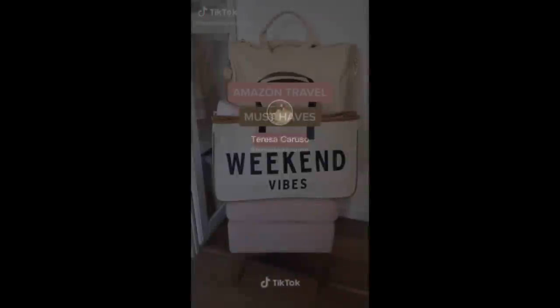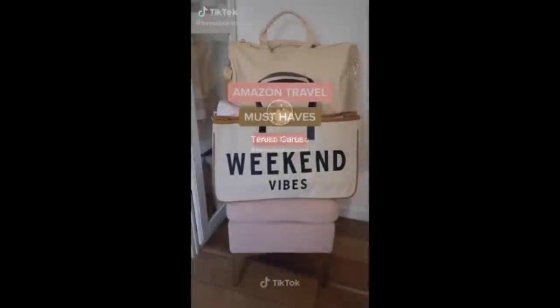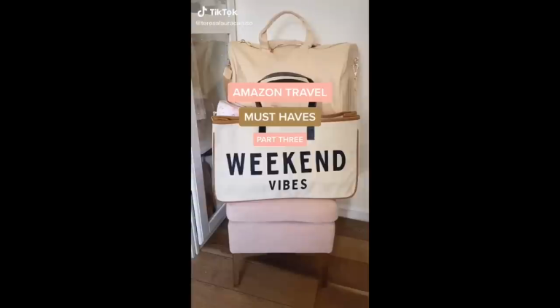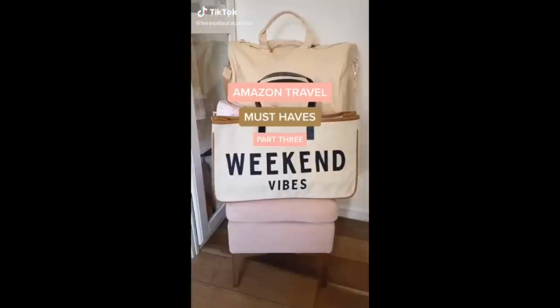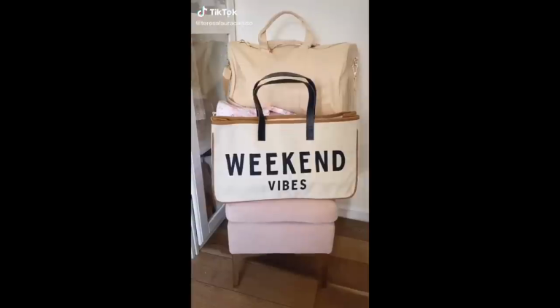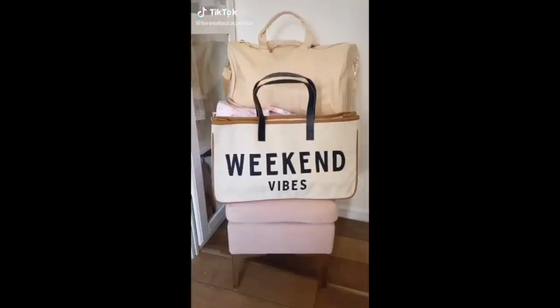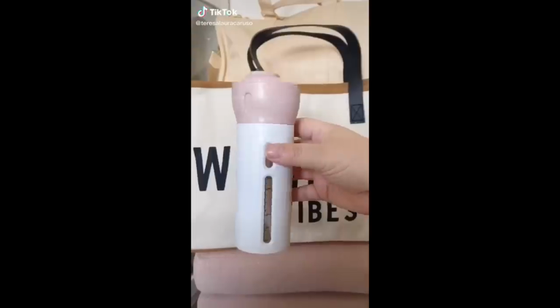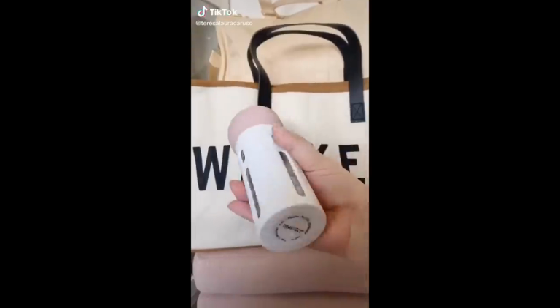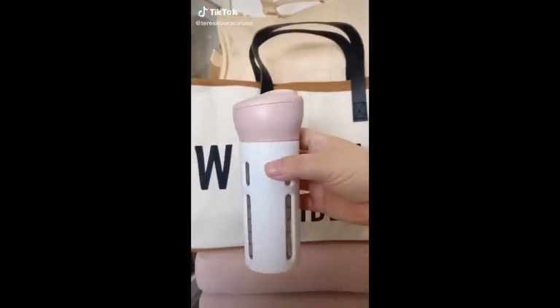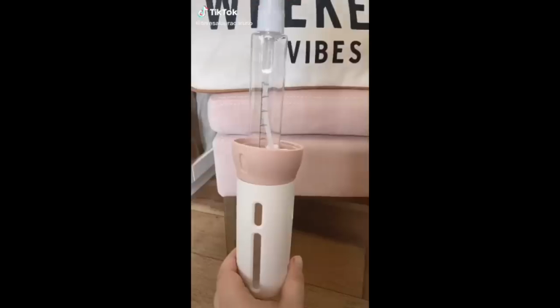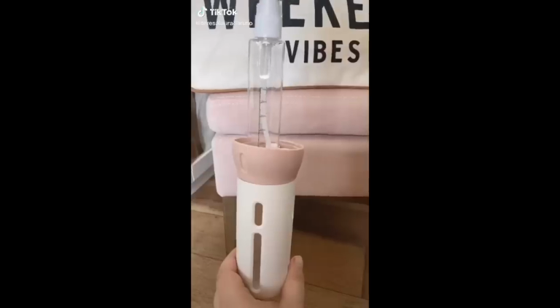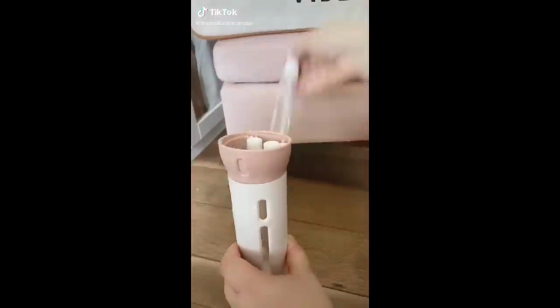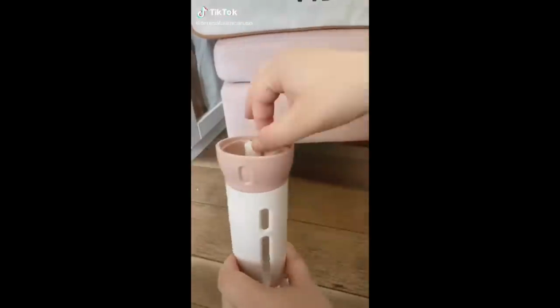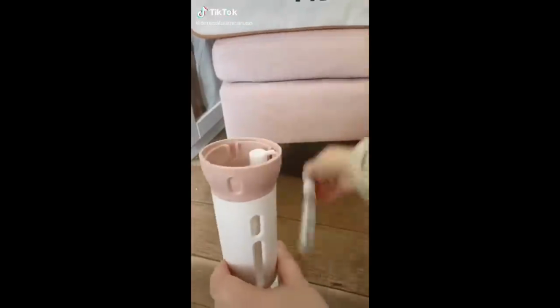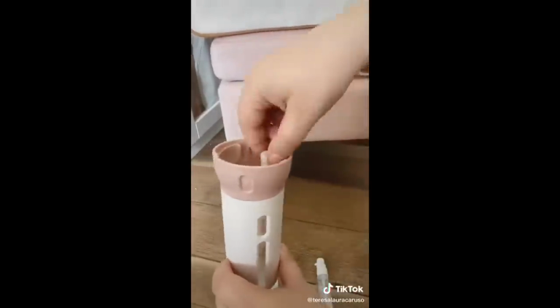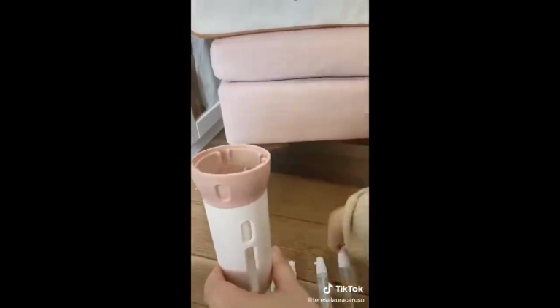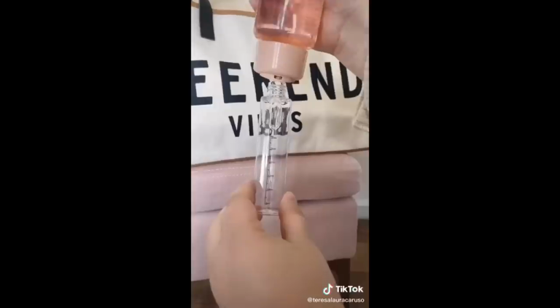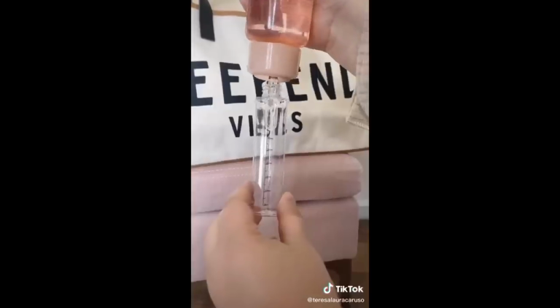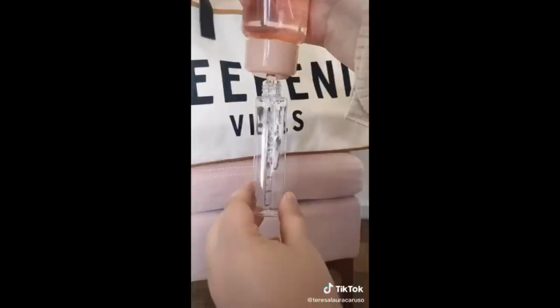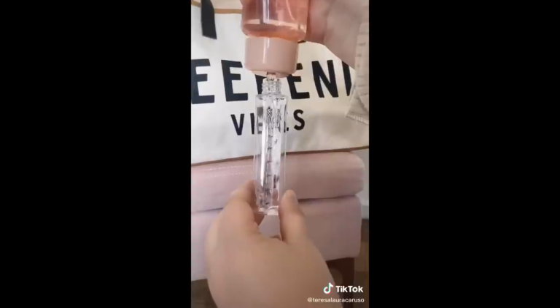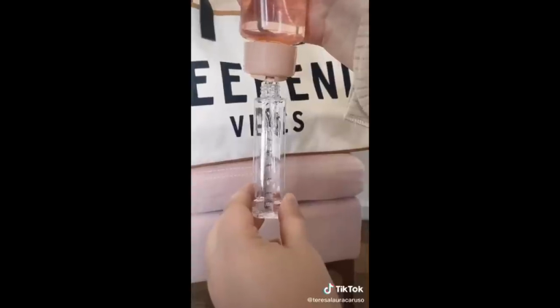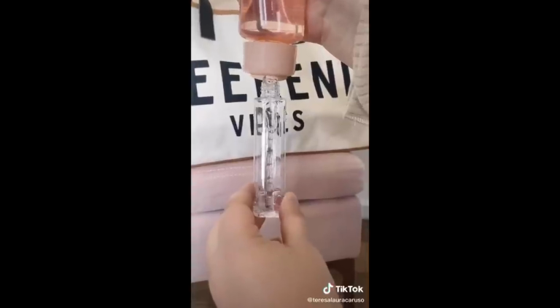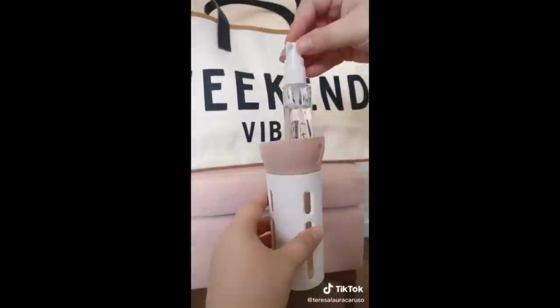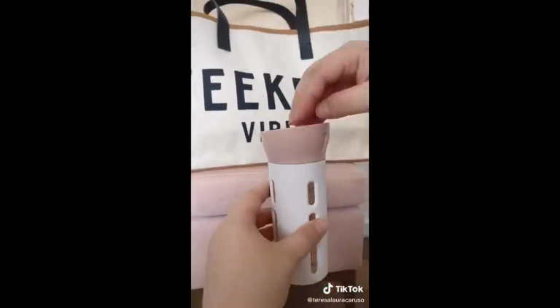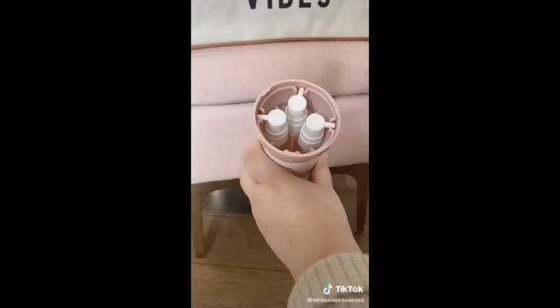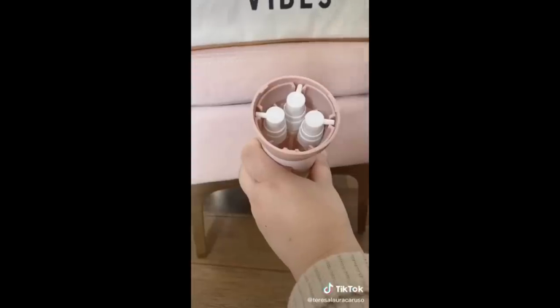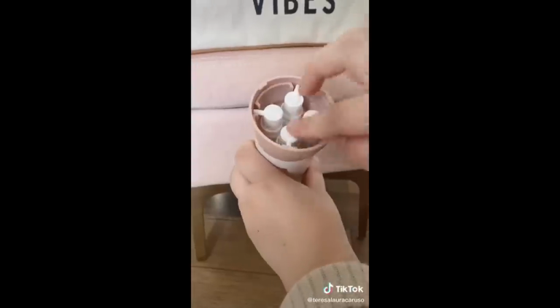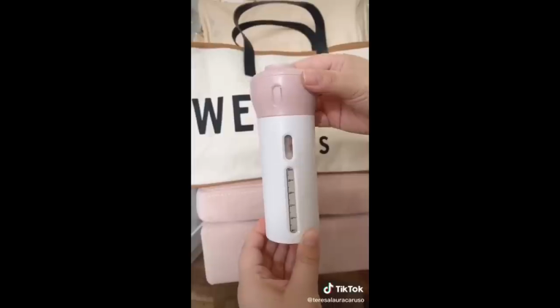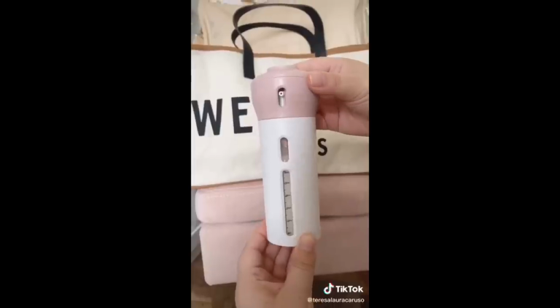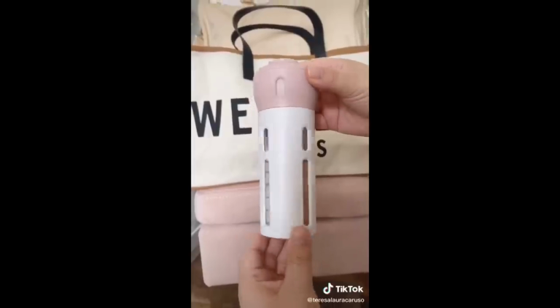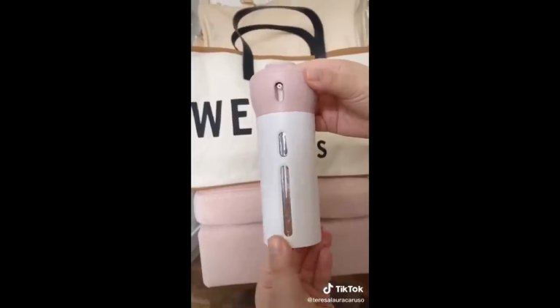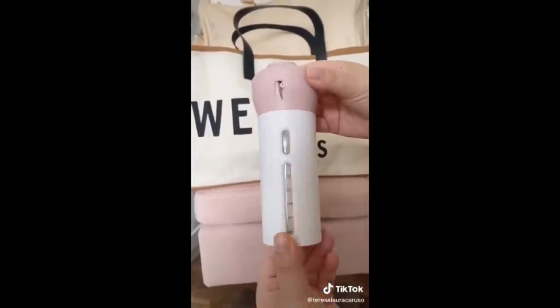Amazon travel must-haves part three. First up is this four-in-one travel dispenser. It allows you to add four different liquids to one container so you can easily travel with products like shampoo, conditioner, face cleanser, and body wash.